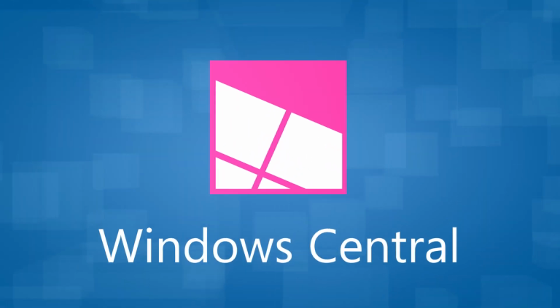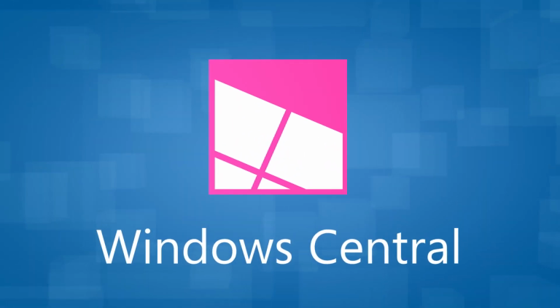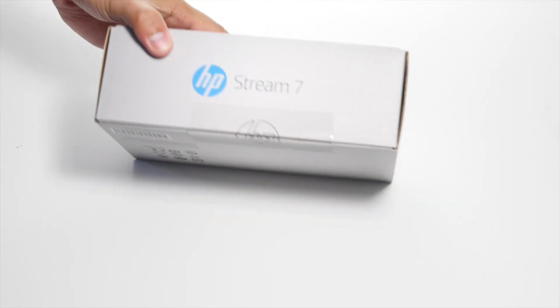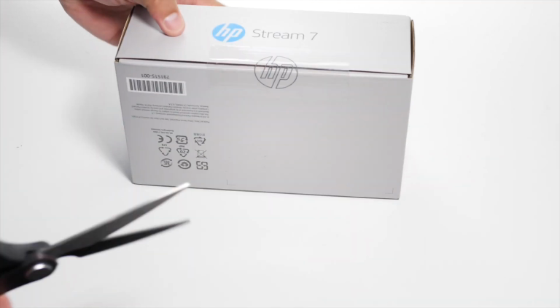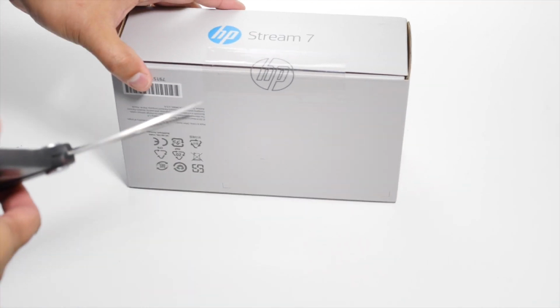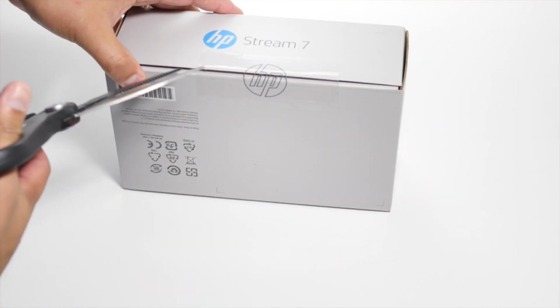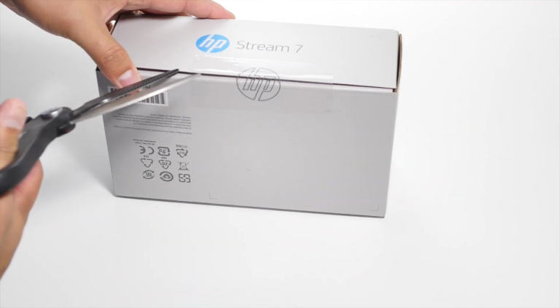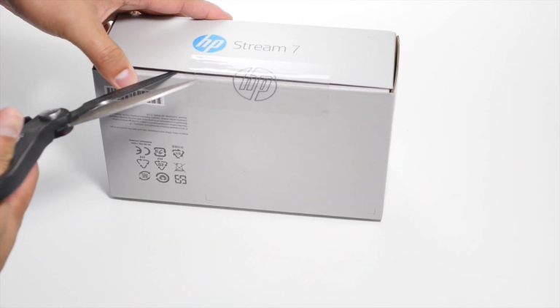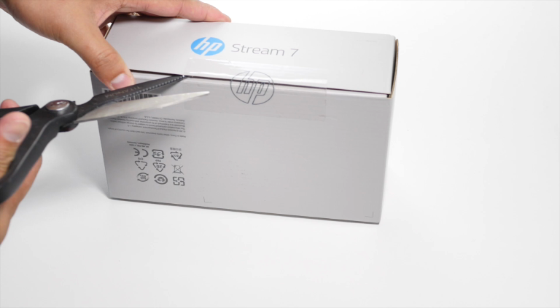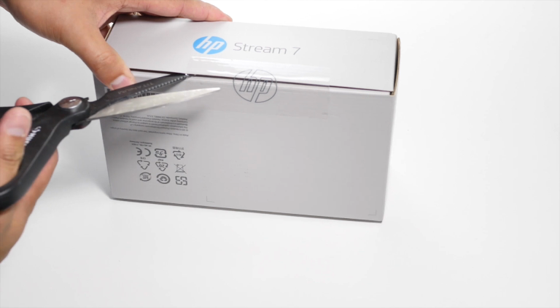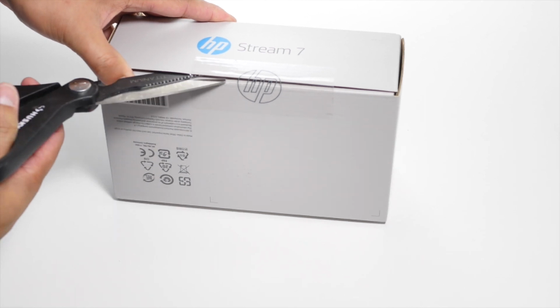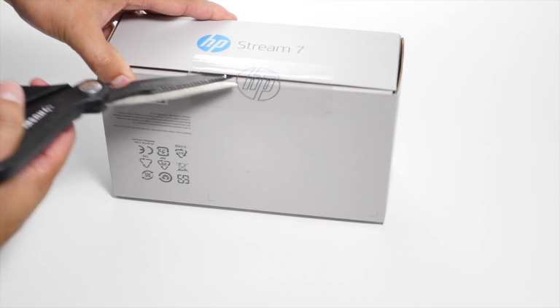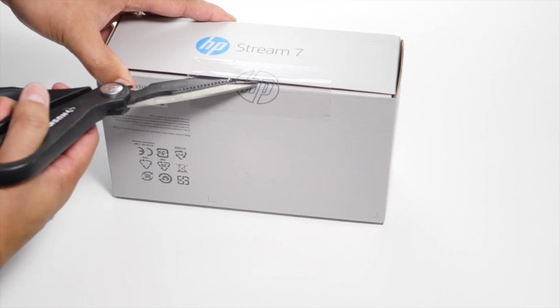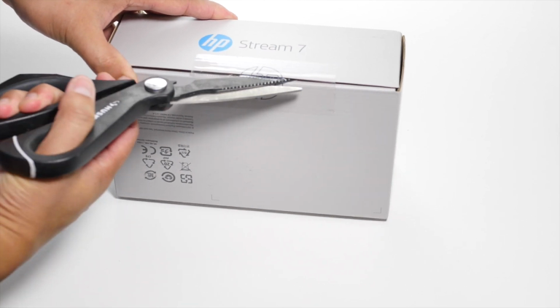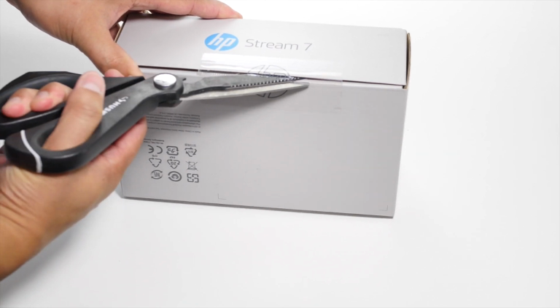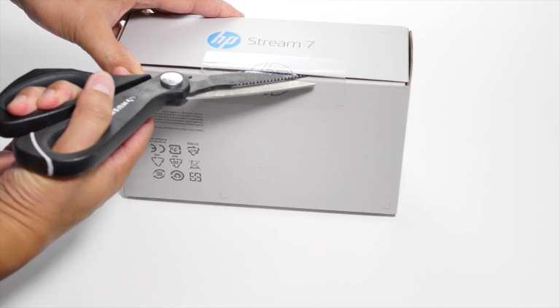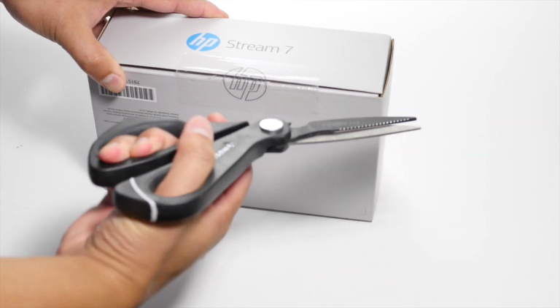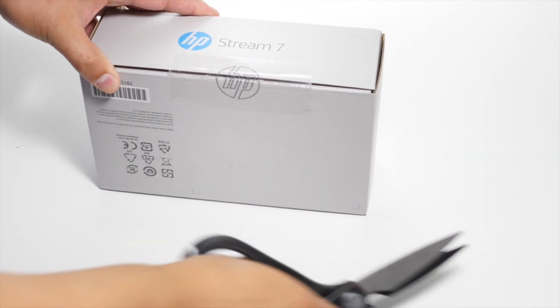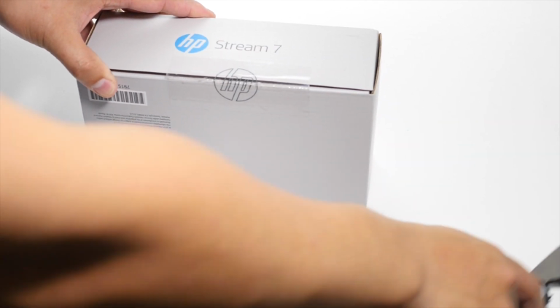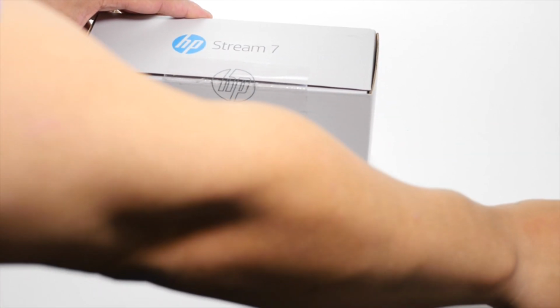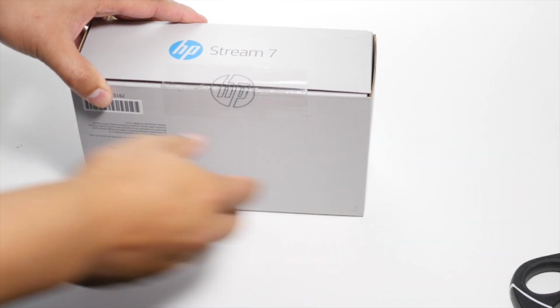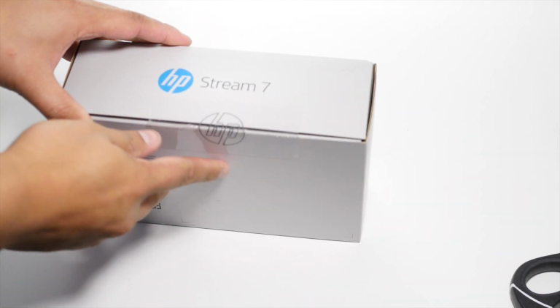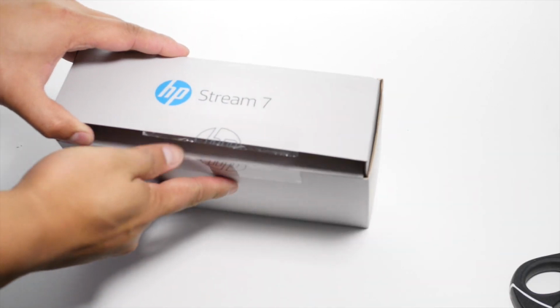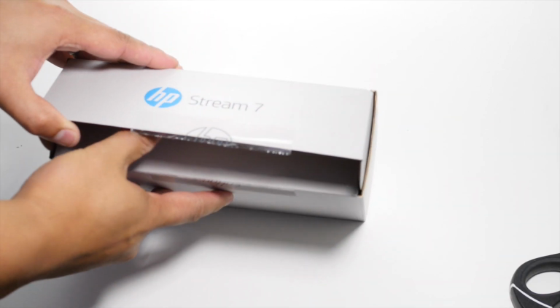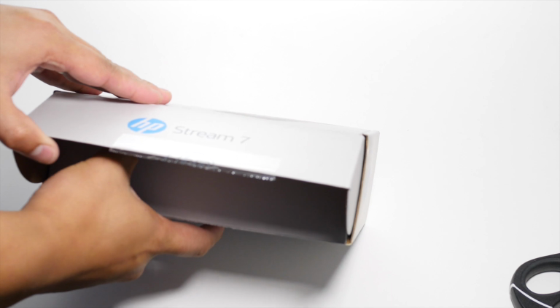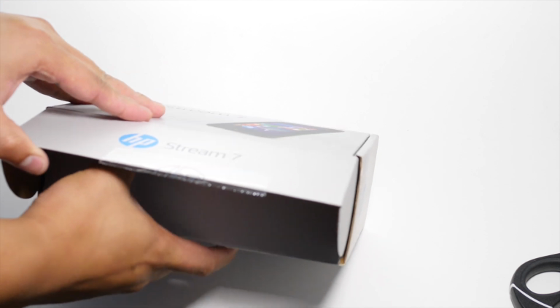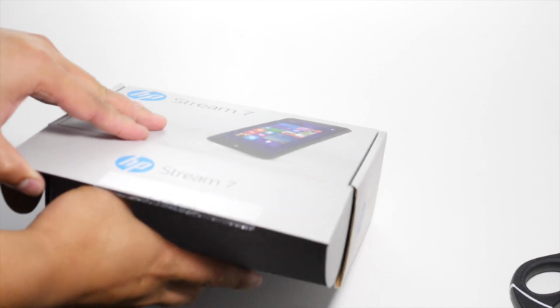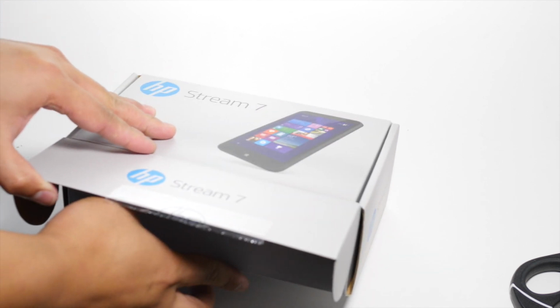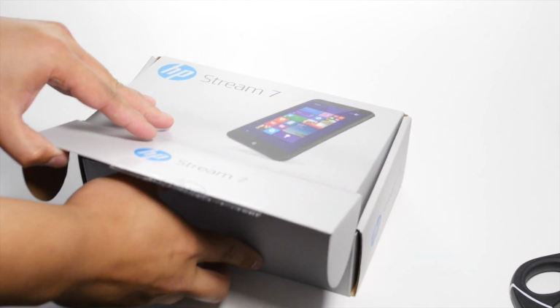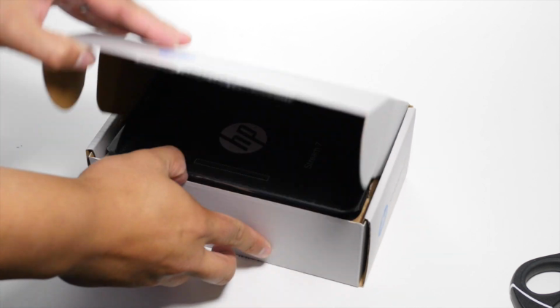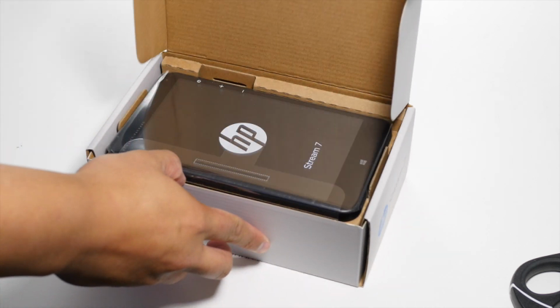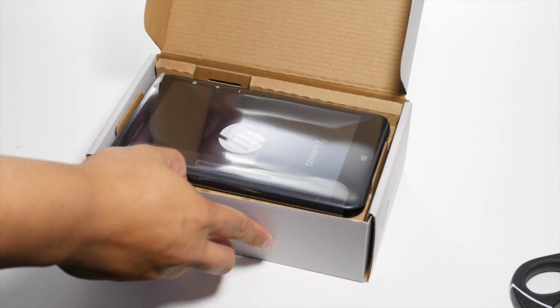So let's go ahead and open the box. There's a big sticker over here — let's just cut that off. This is the Signature Edition, so that means the Microsoft Store has taken out the bloatware.